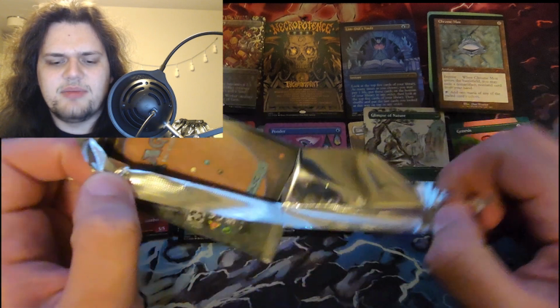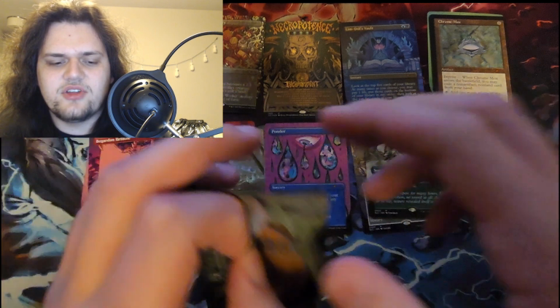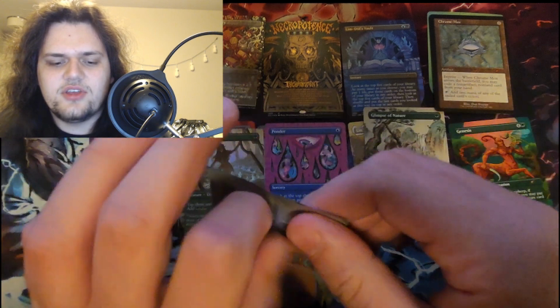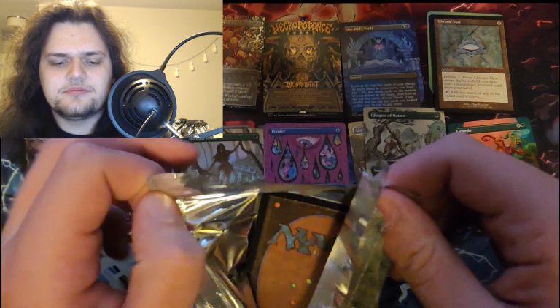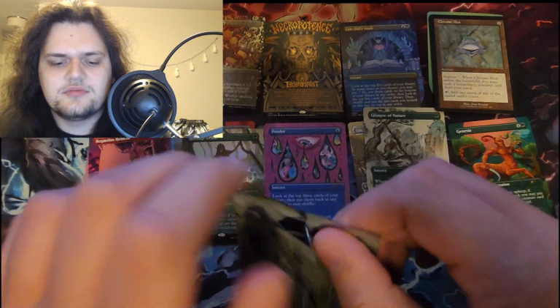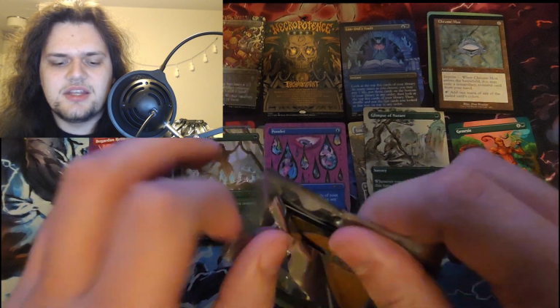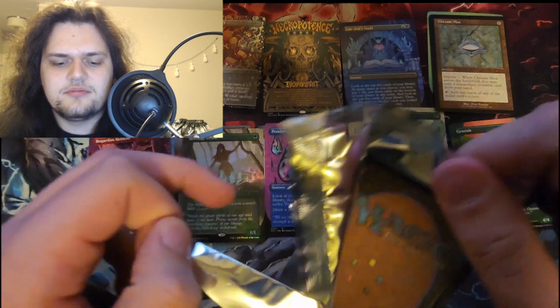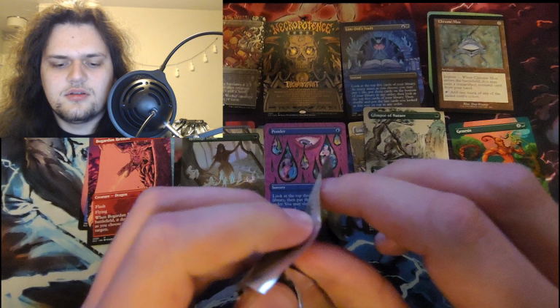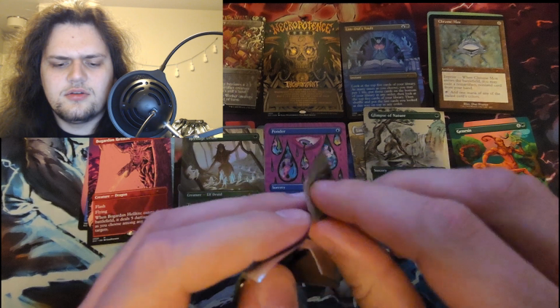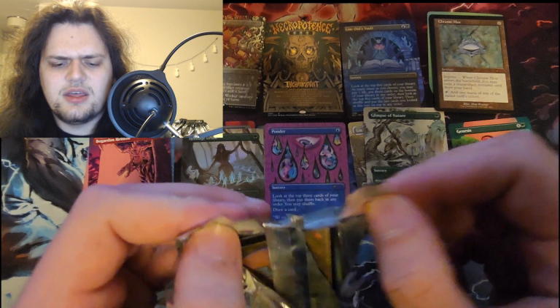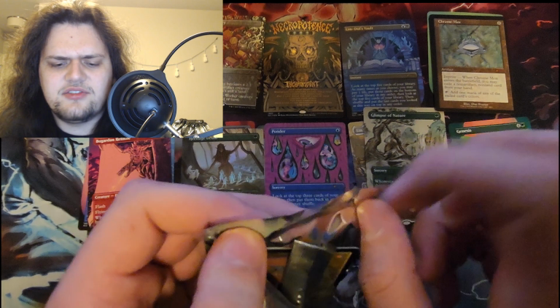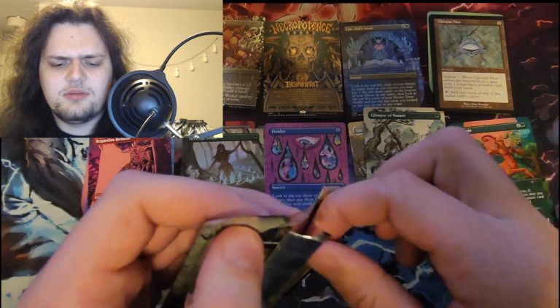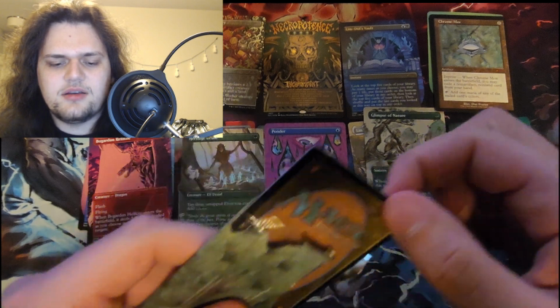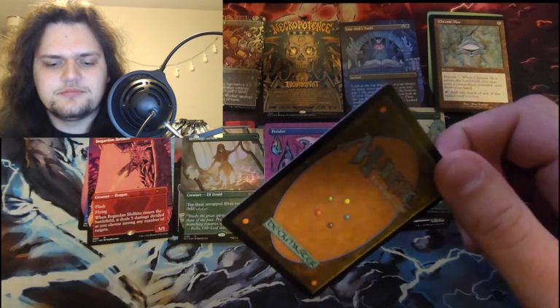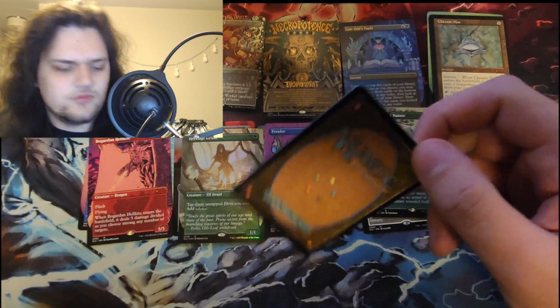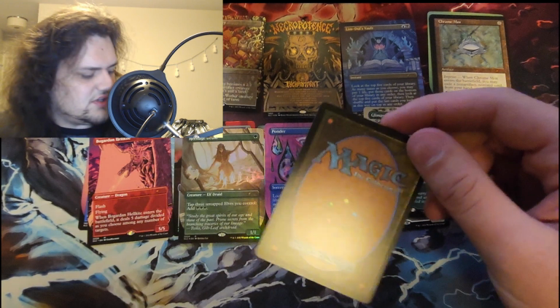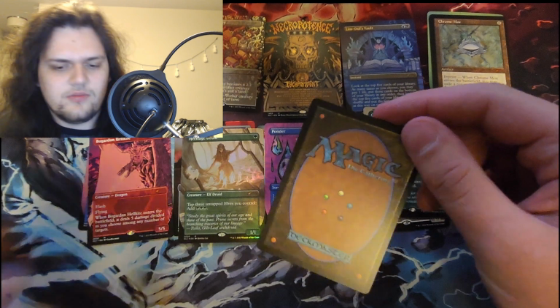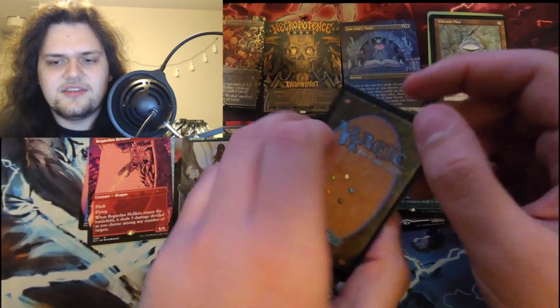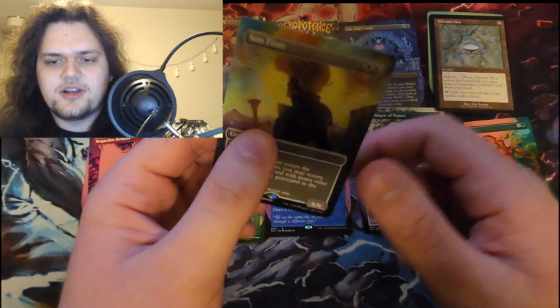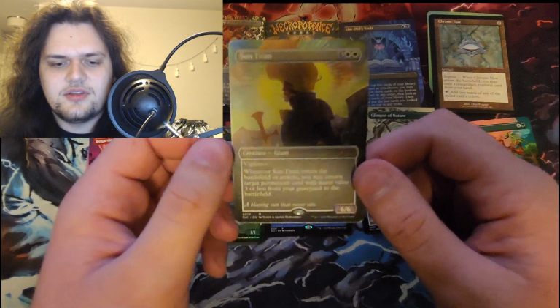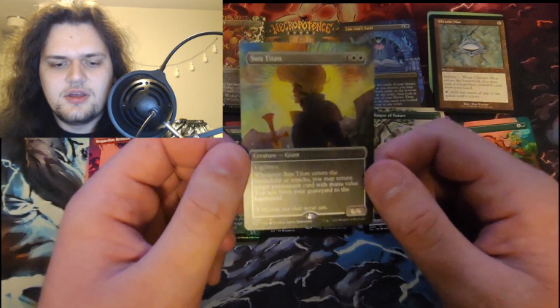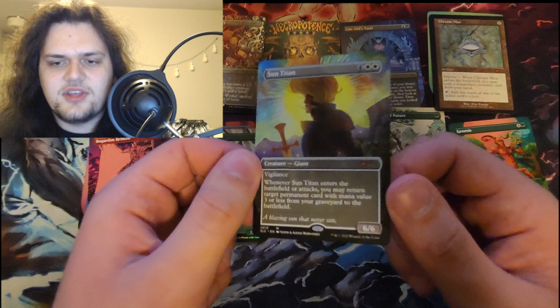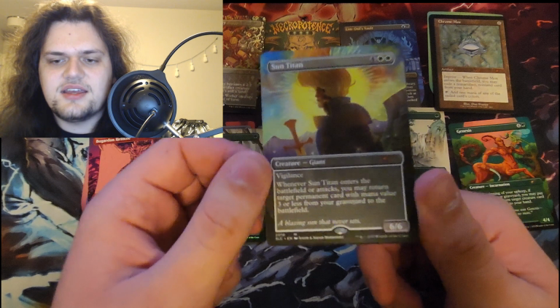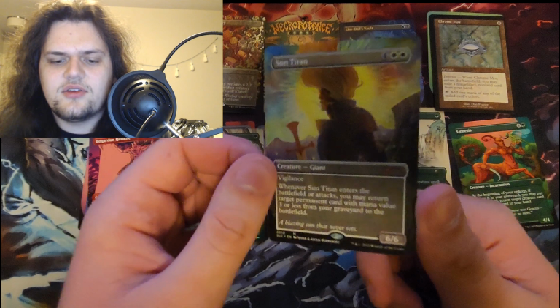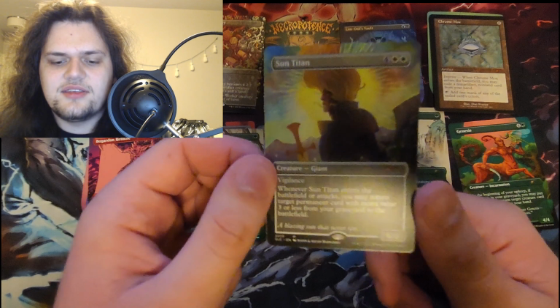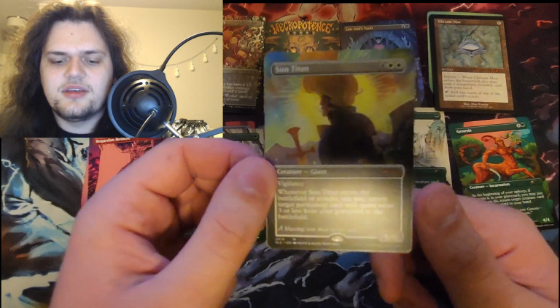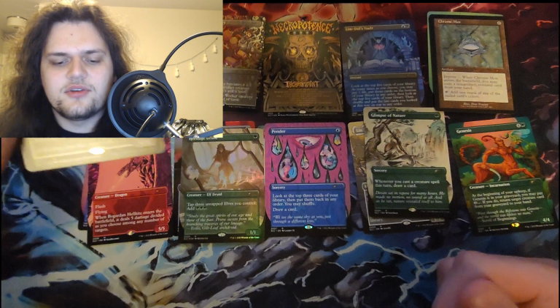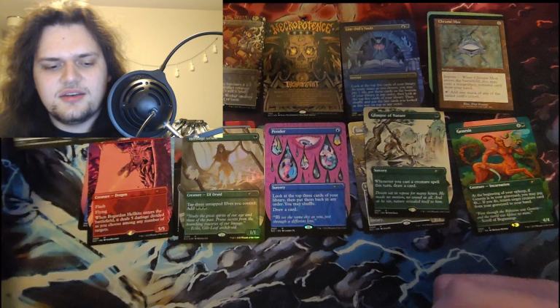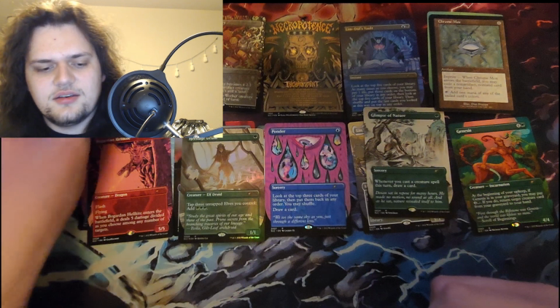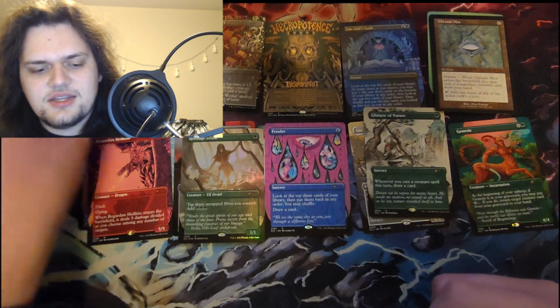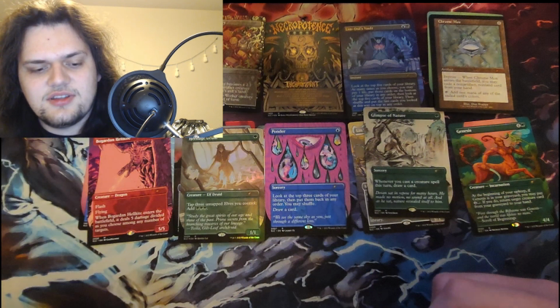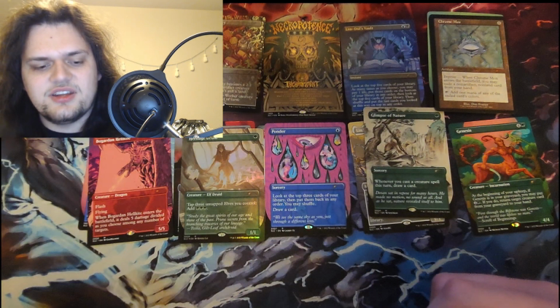2010 — that was New Phyrexia right? Maybe like Batterskull or something, that'd be neat. Or maybe a Massacre Worm, I don't know. We'll see. Sun Titan — okay, so that's from the core set. Sometimes a pretty decent card. The arts are very pretty again.